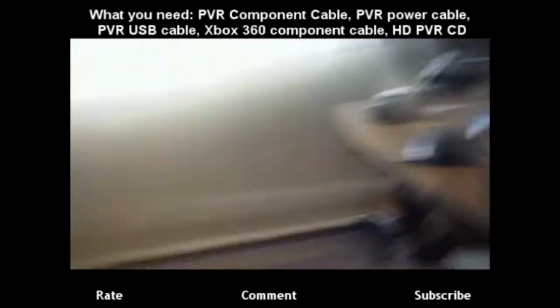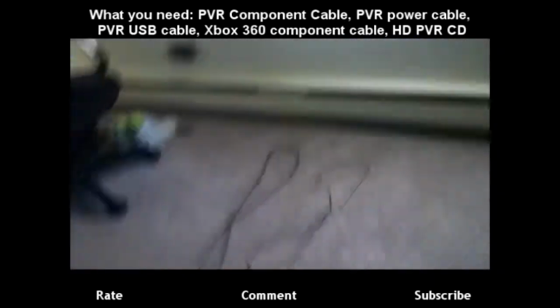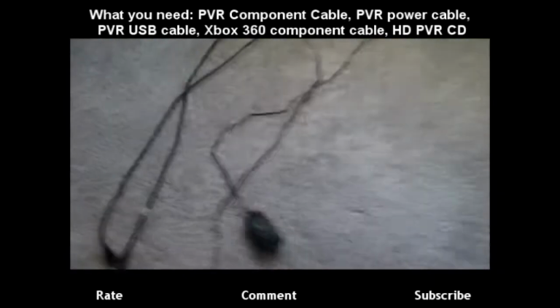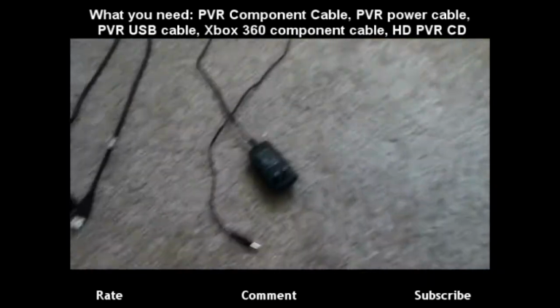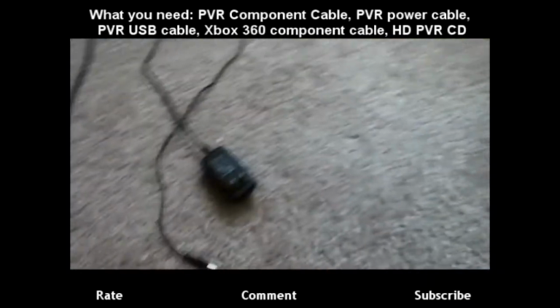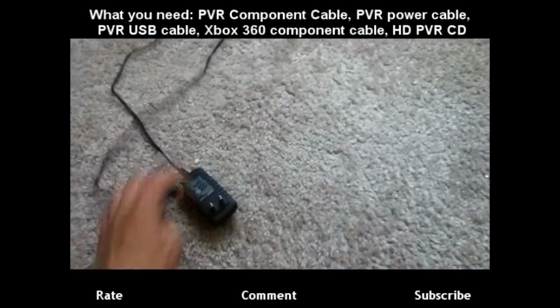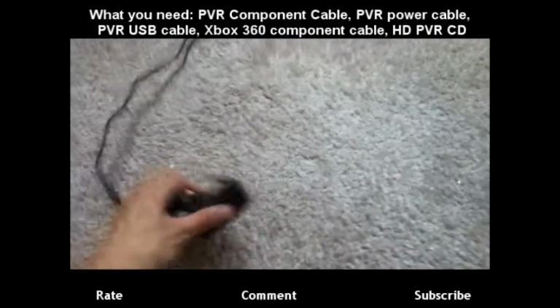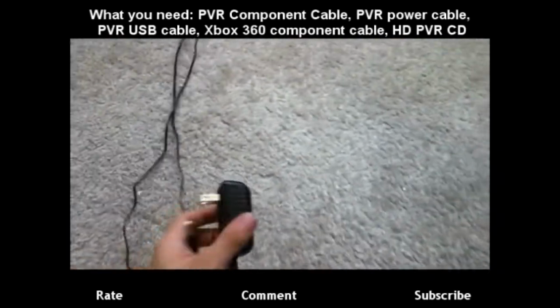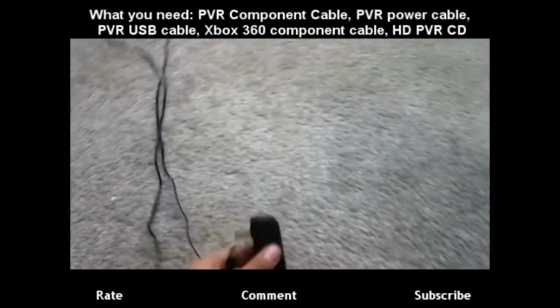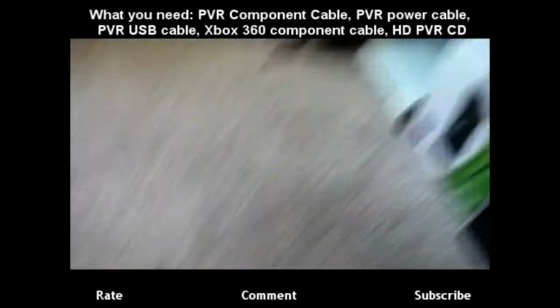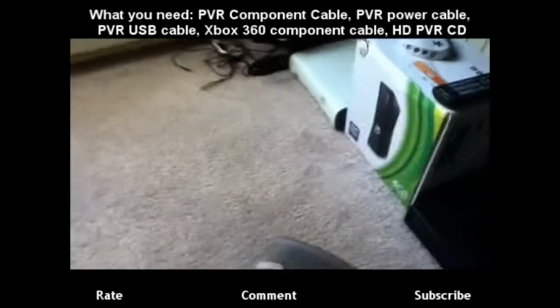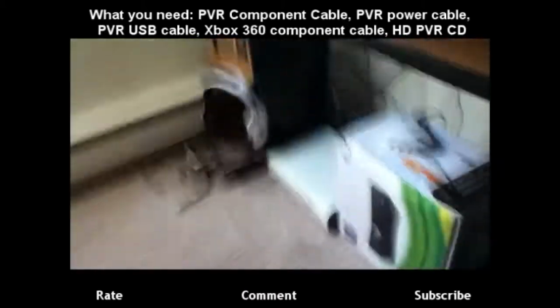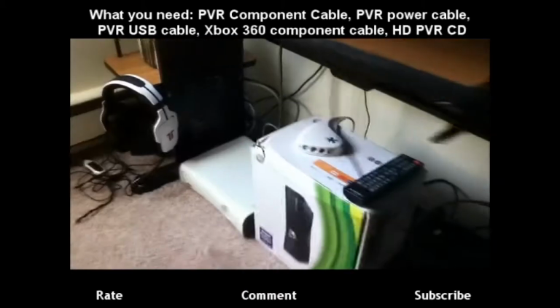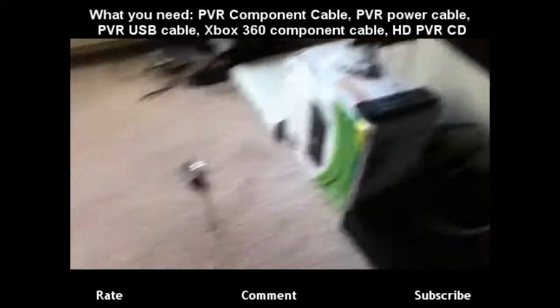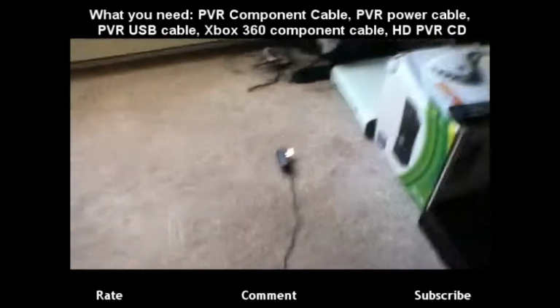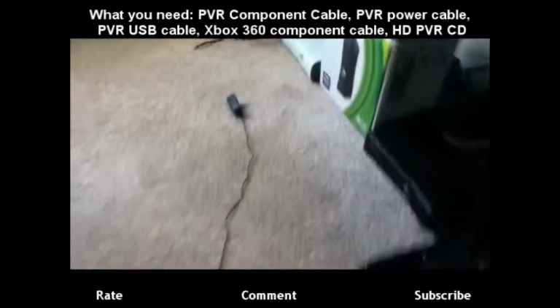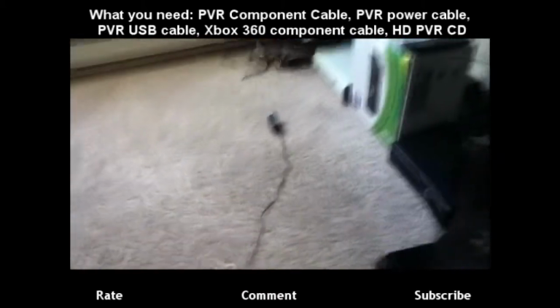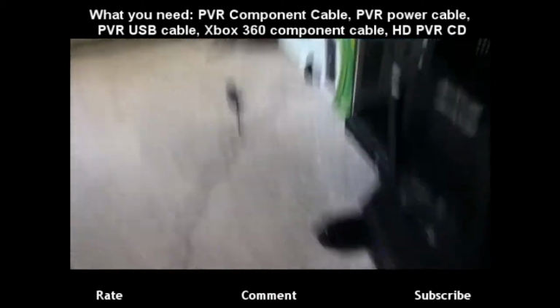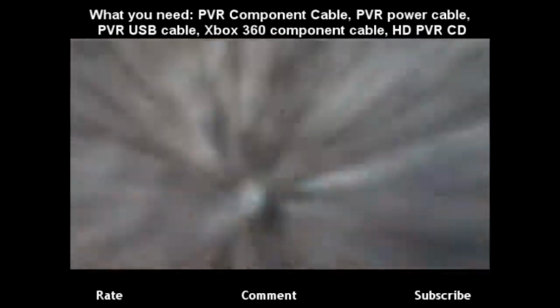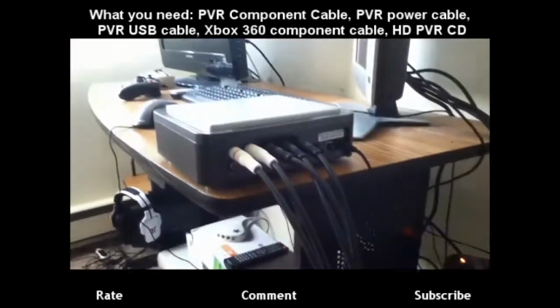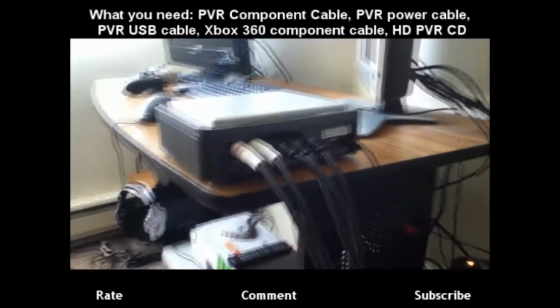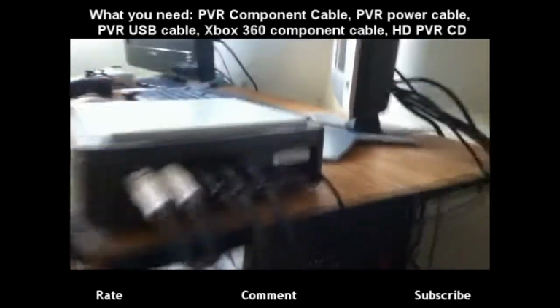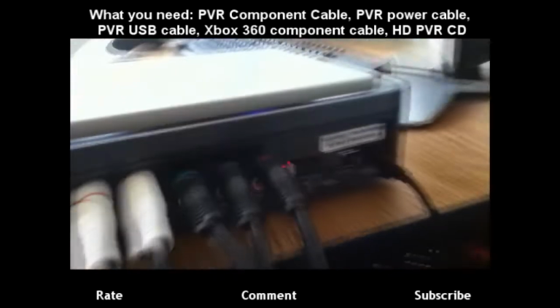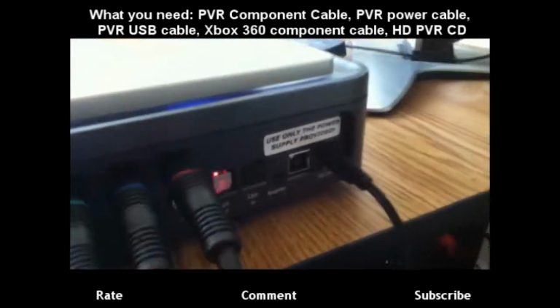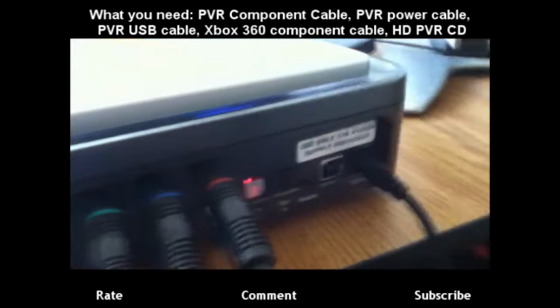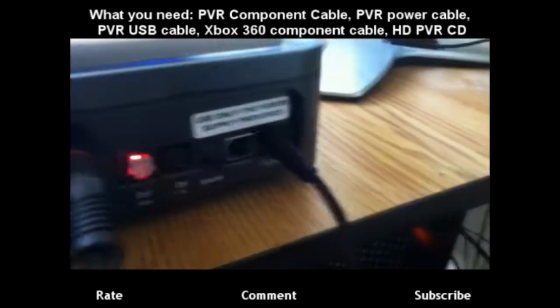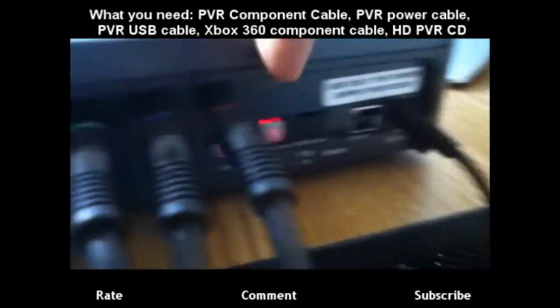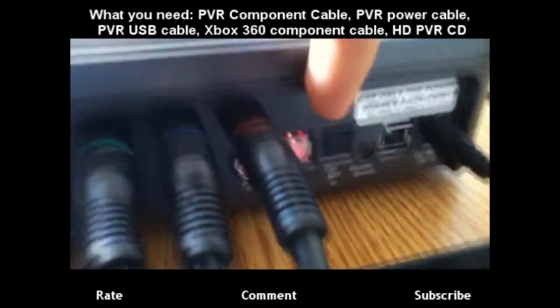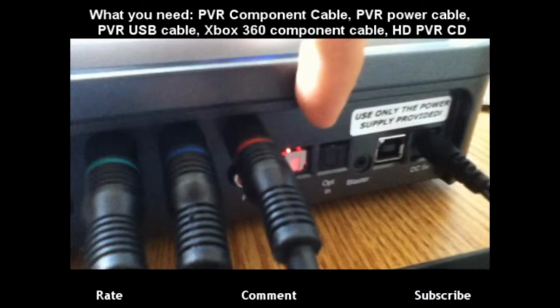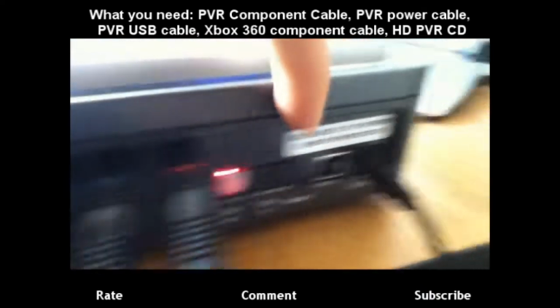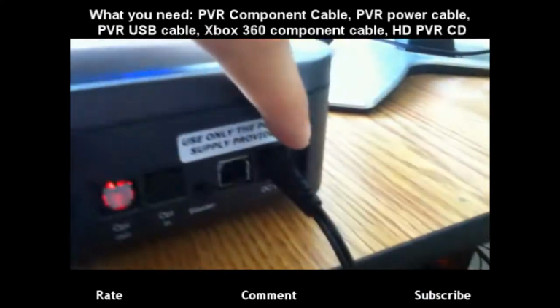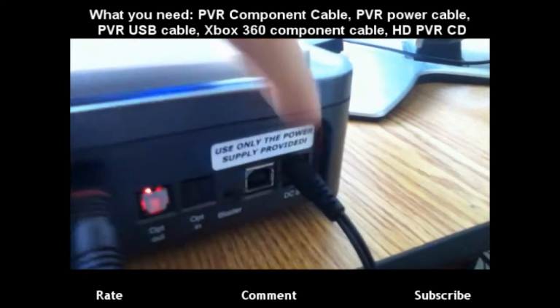Alright, next let's do the power. It's this big black cable right here. I'm going to plug this in really quick and then I'll be back. Alright, as you can see I plugged it in there. There's this little red light now, so it means it's powered on.